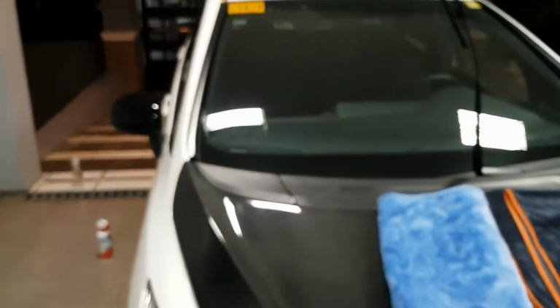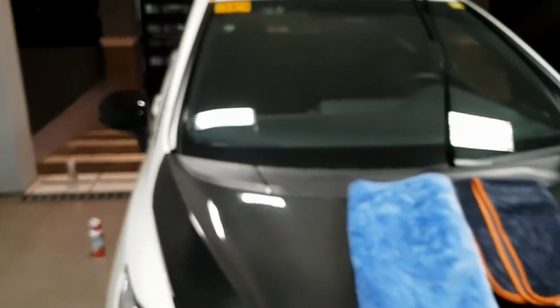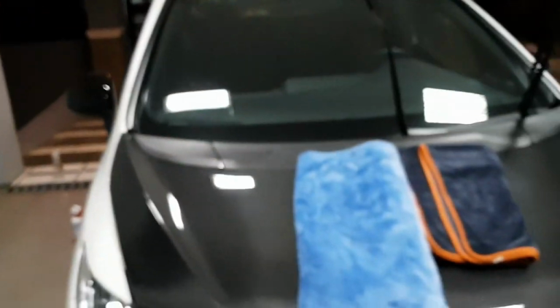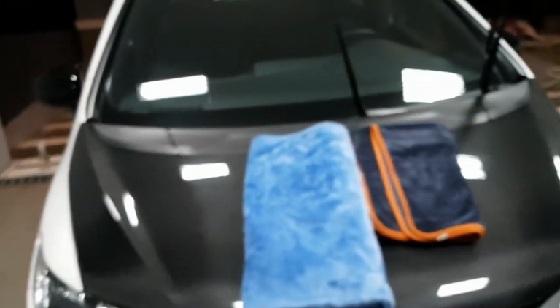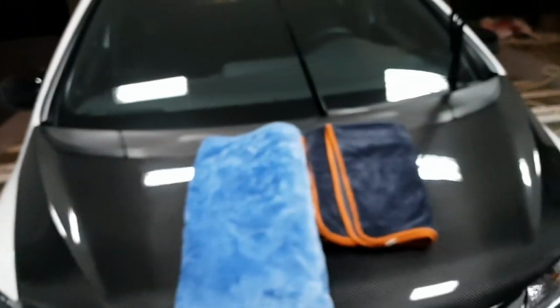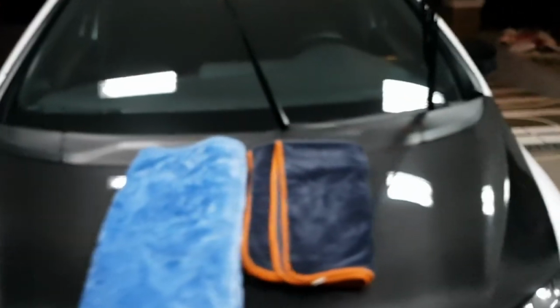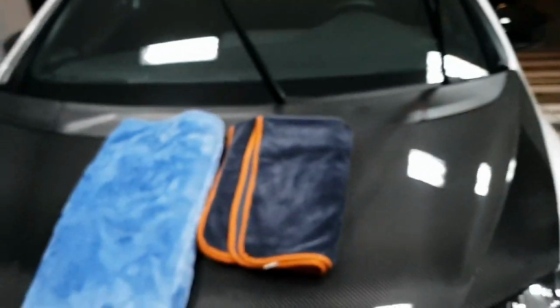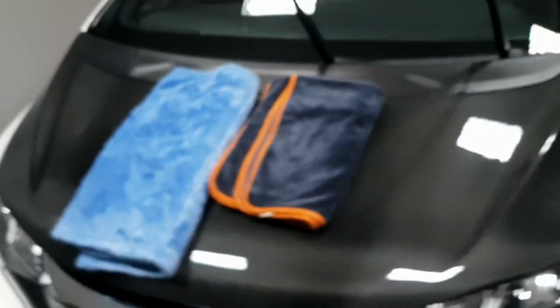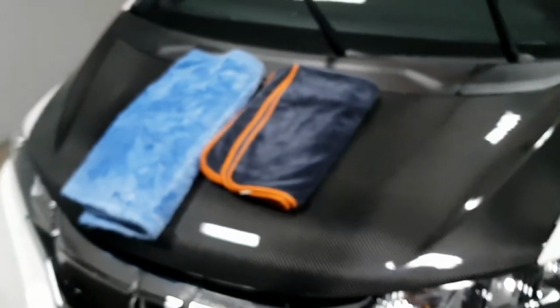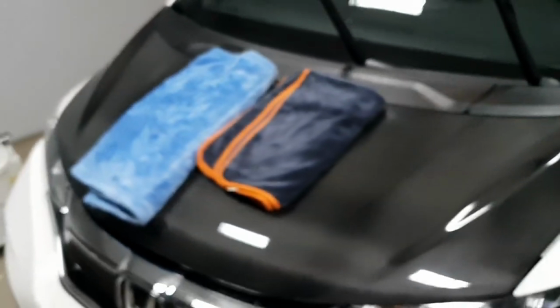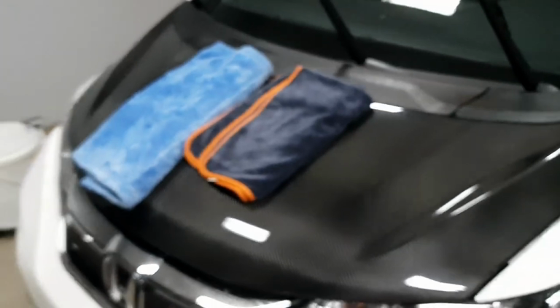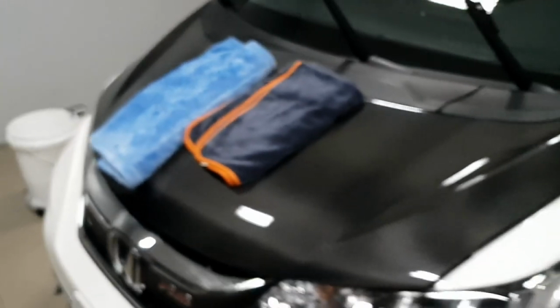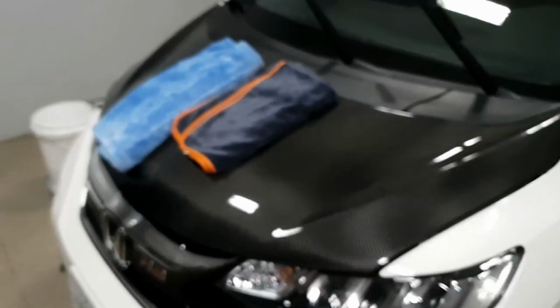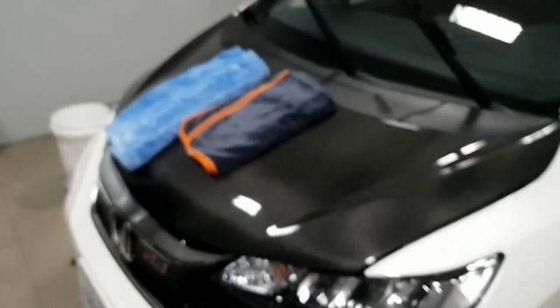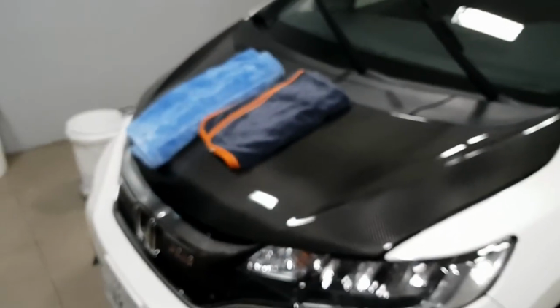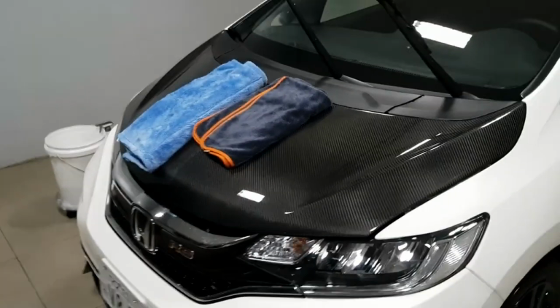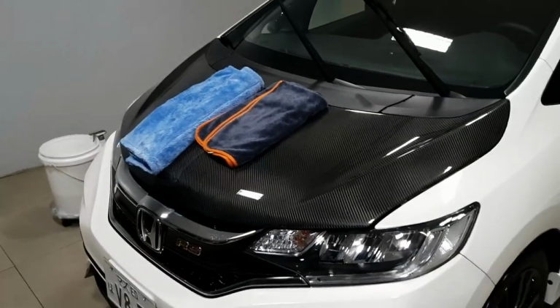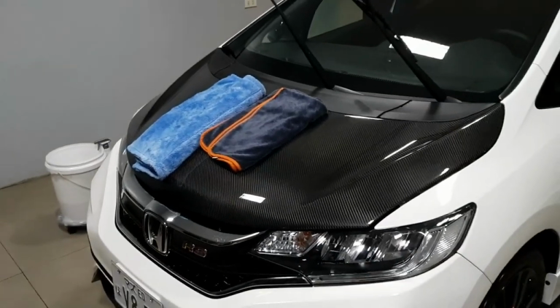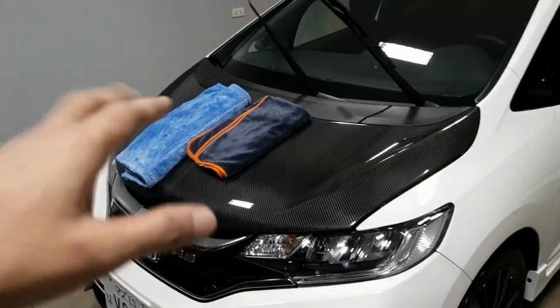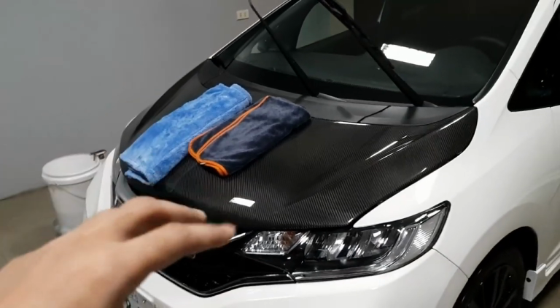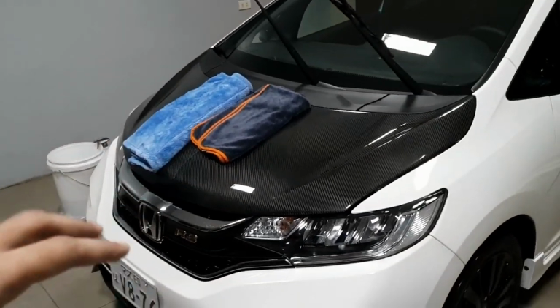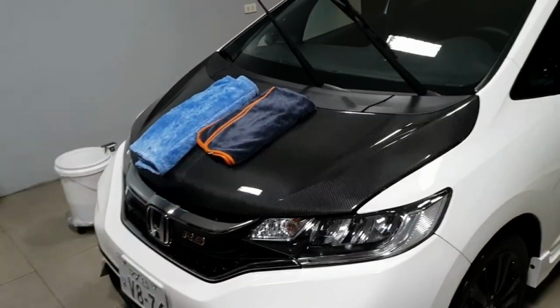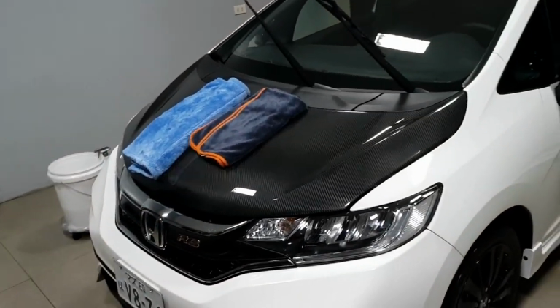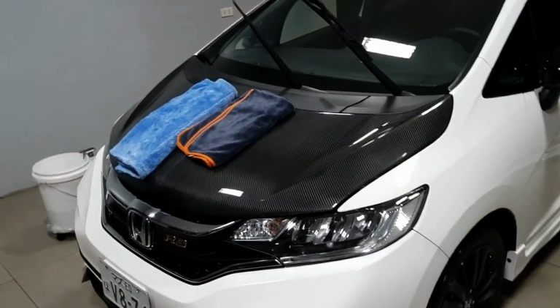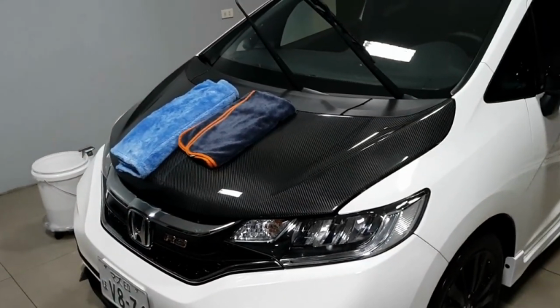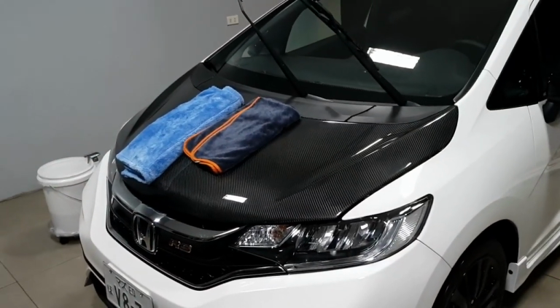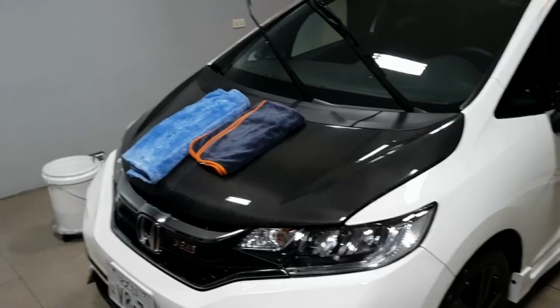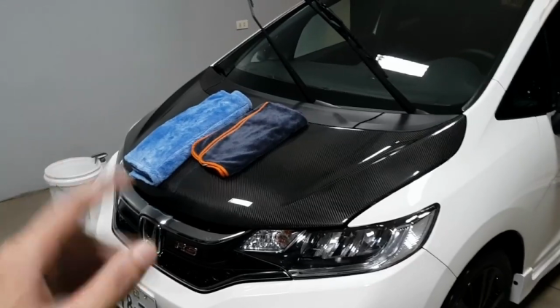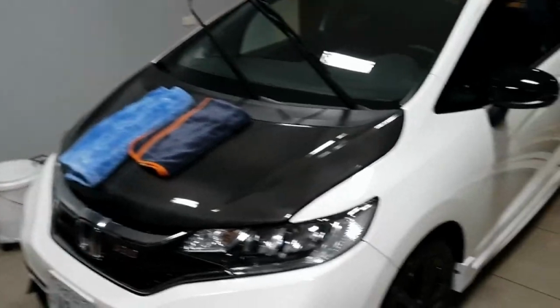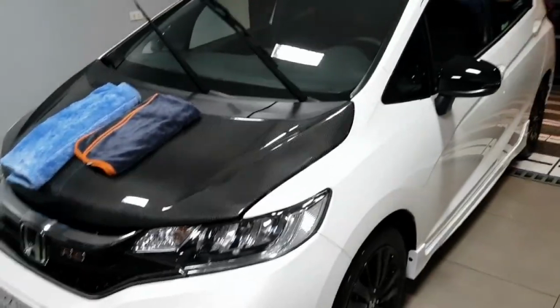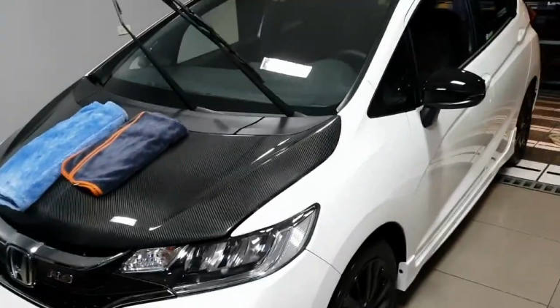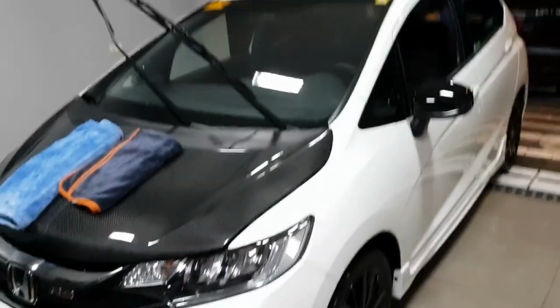All right, so that's it — not much you can talk about with drying a car, but you can dry your car within five minutes just with one towel. Thanks!